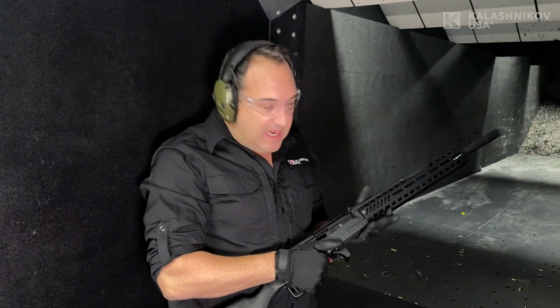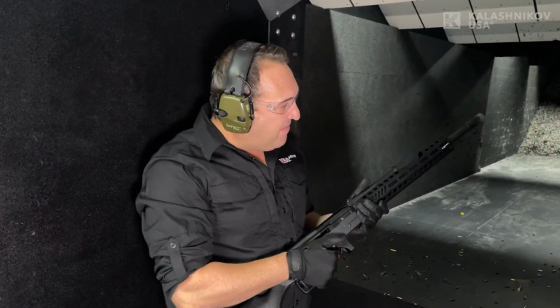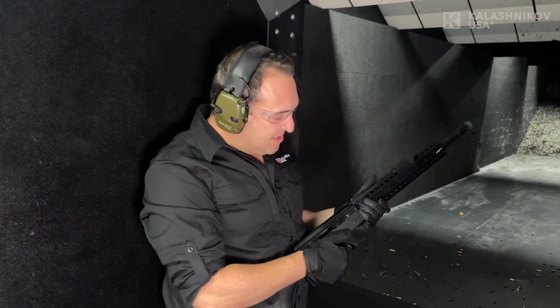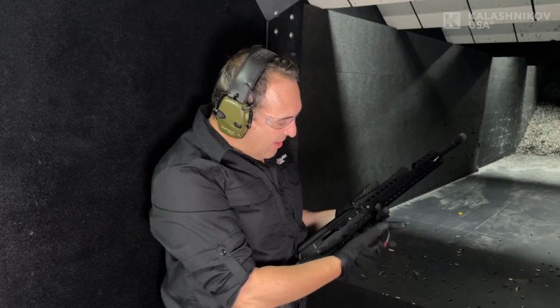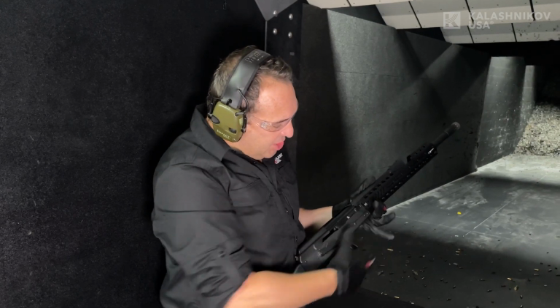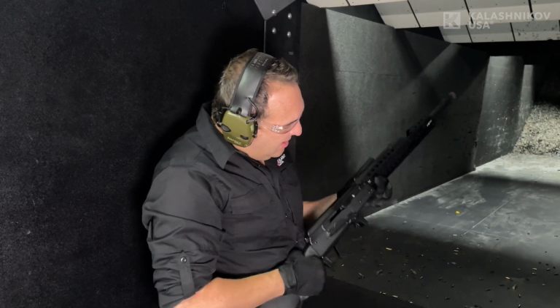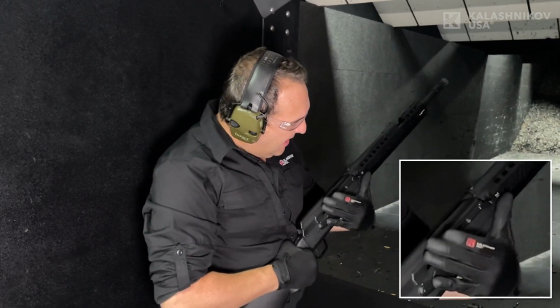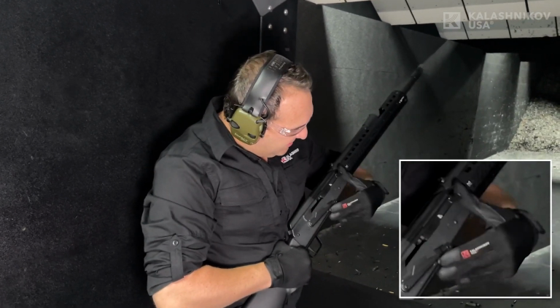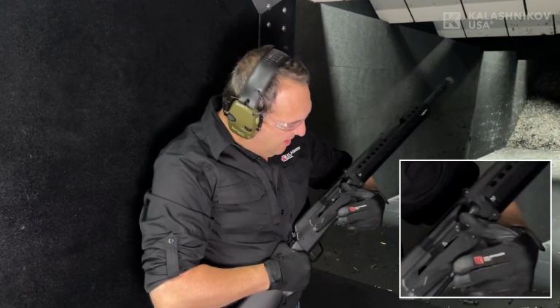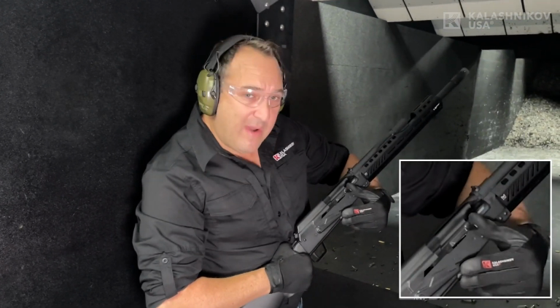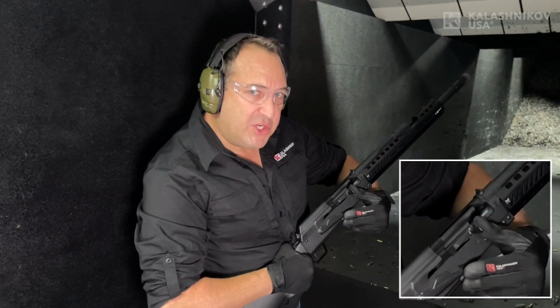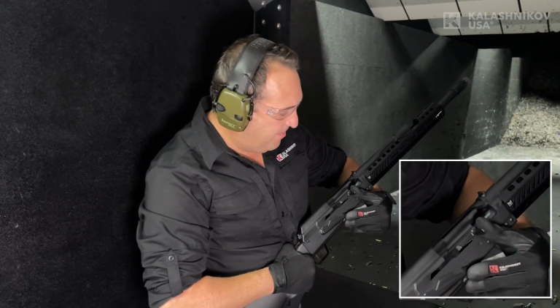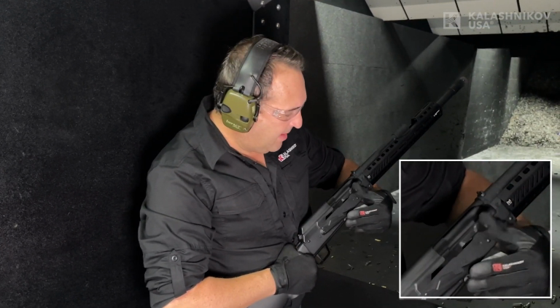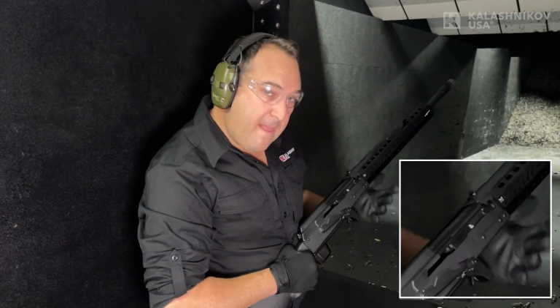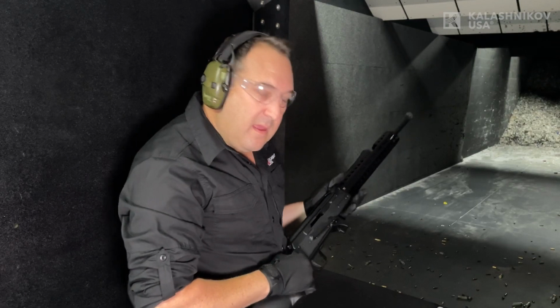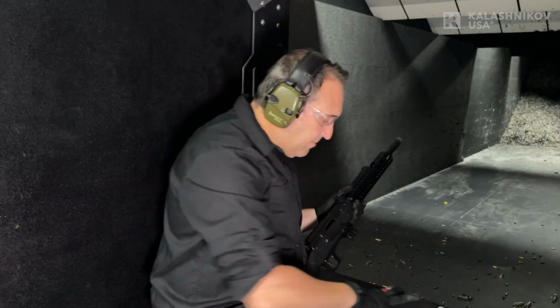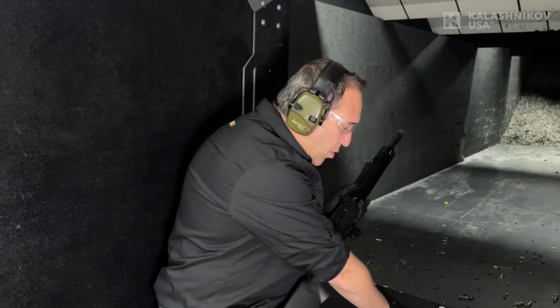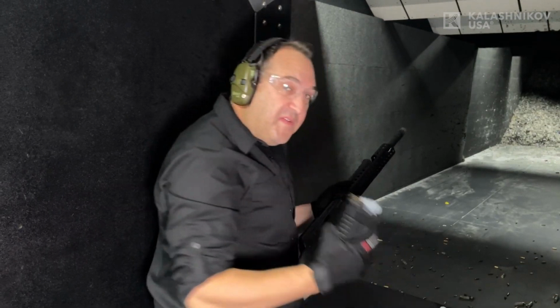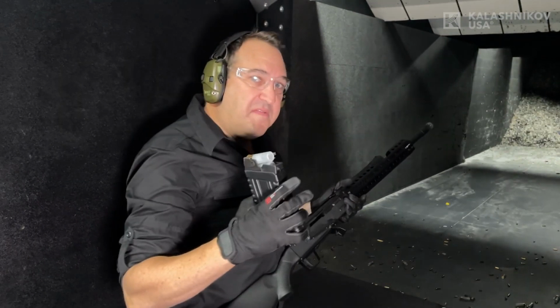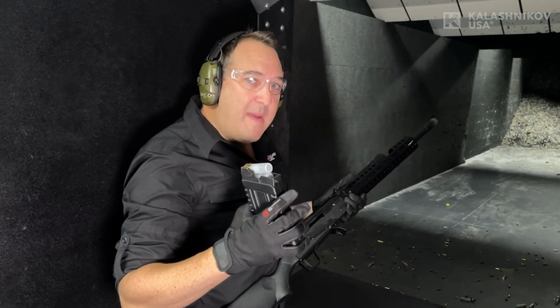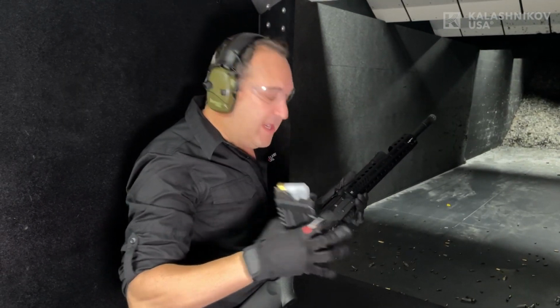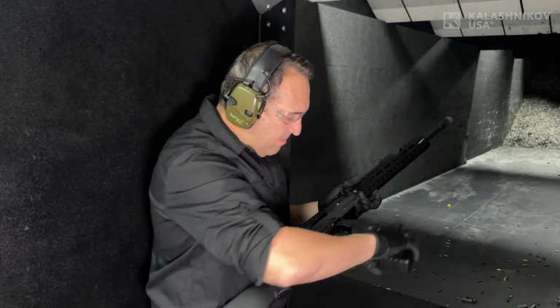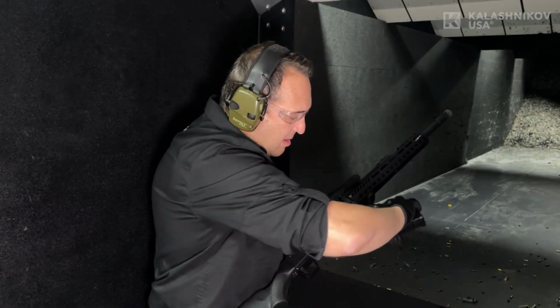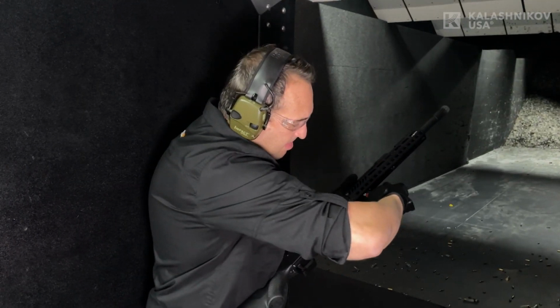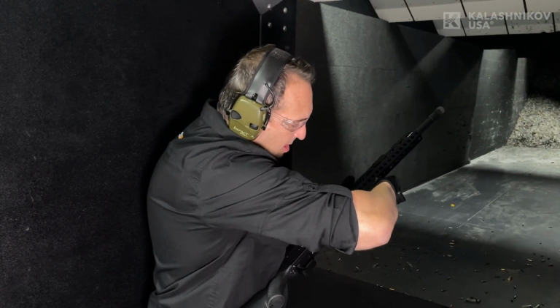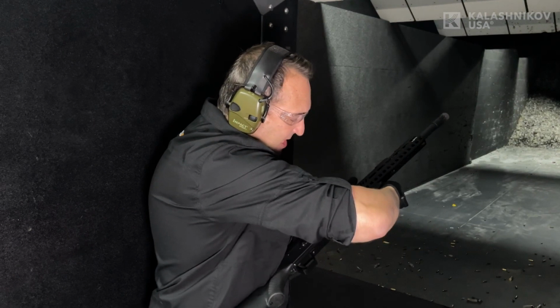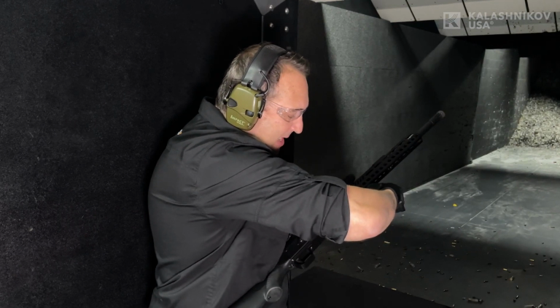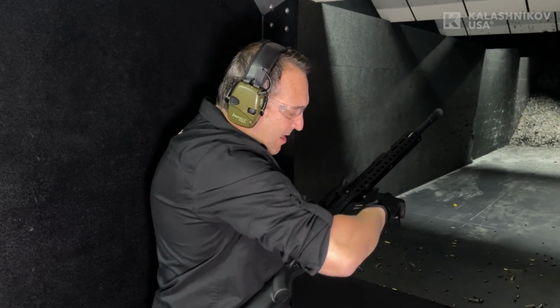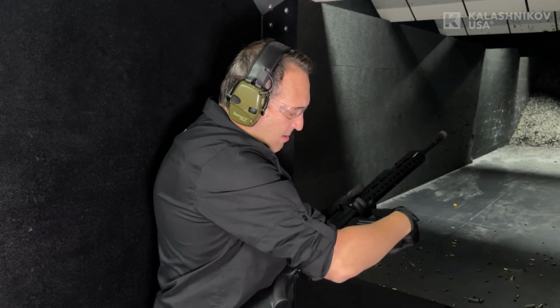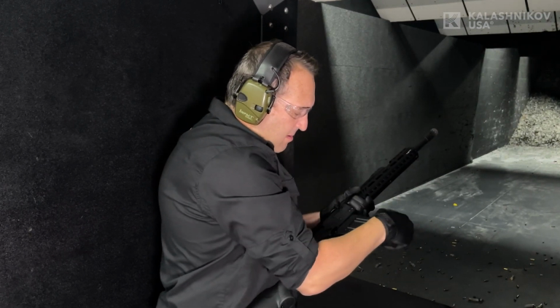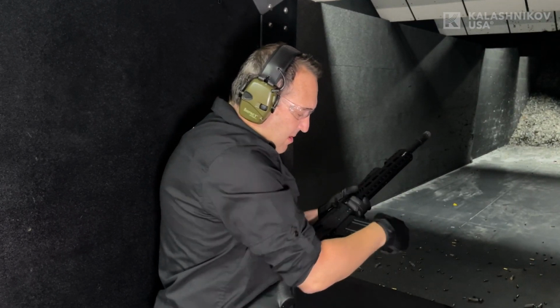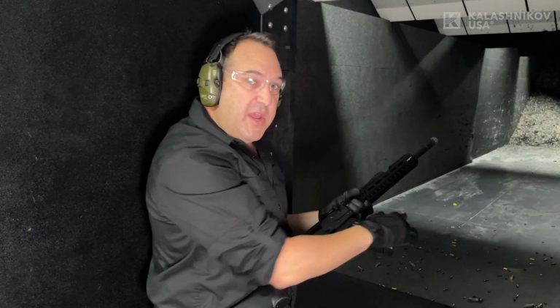Safety off, muzzle is downrange. As you can see, there's a round in the chamber. We have a fully loaded five-round magazine here. Same rock and lock, in you go.